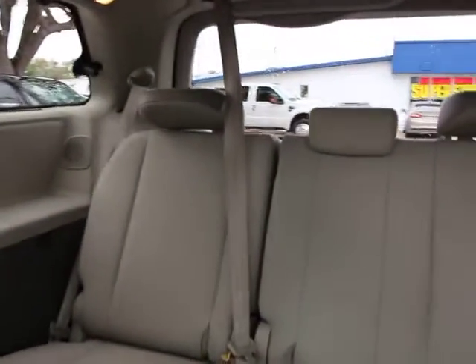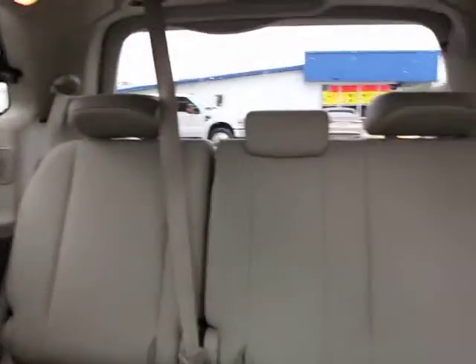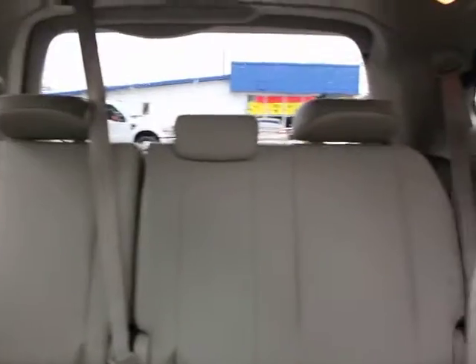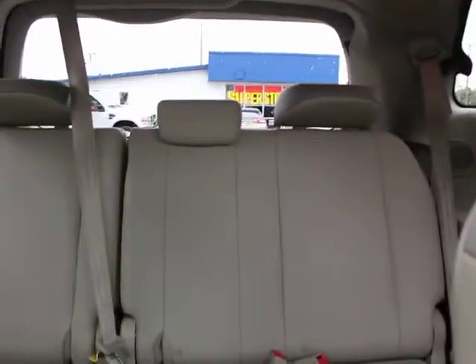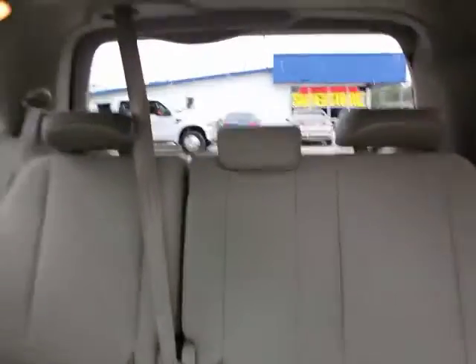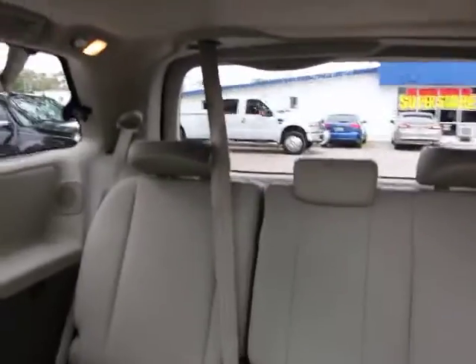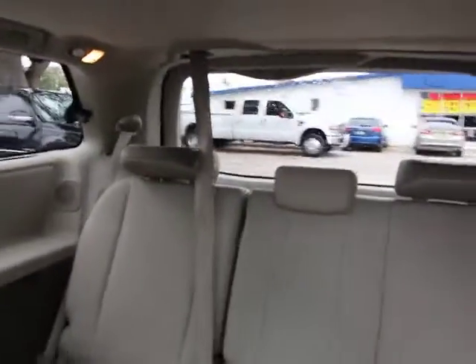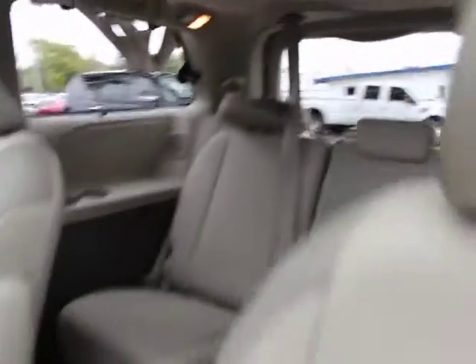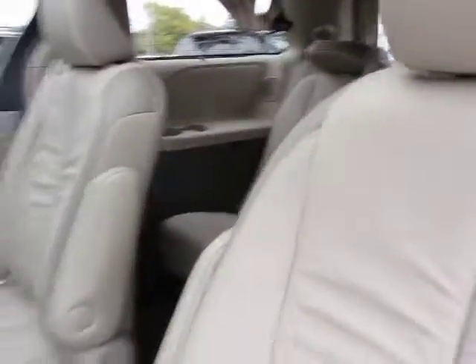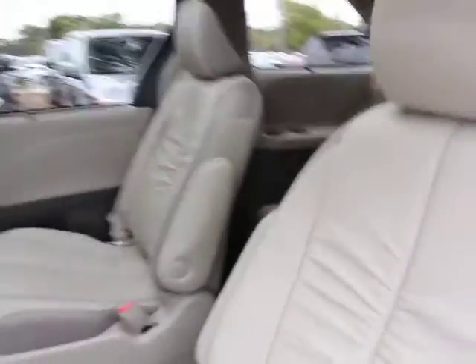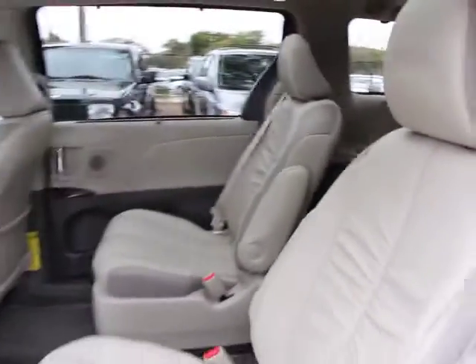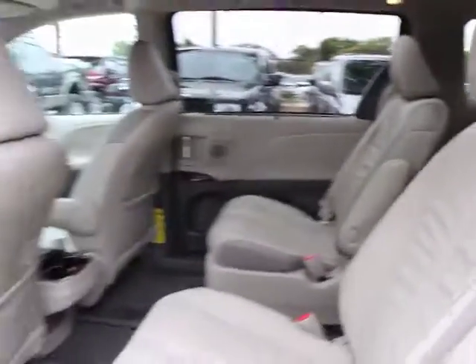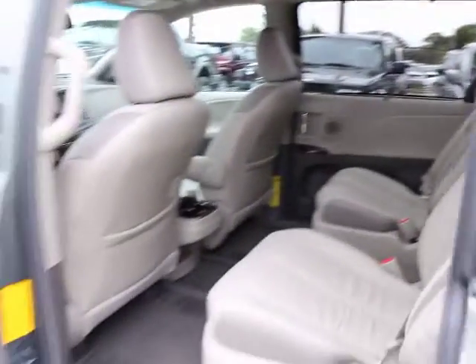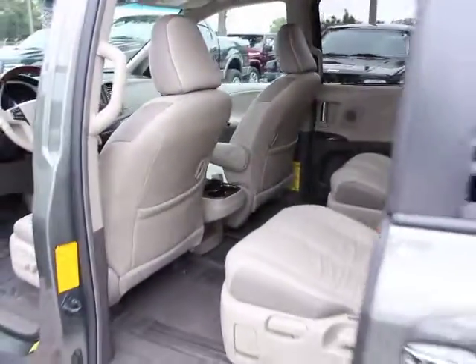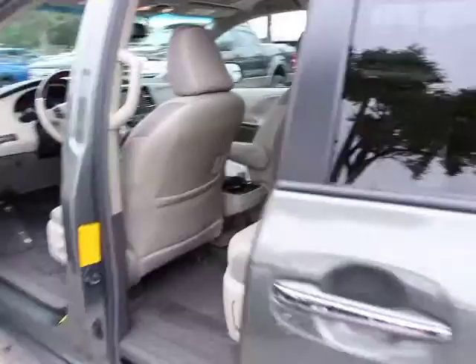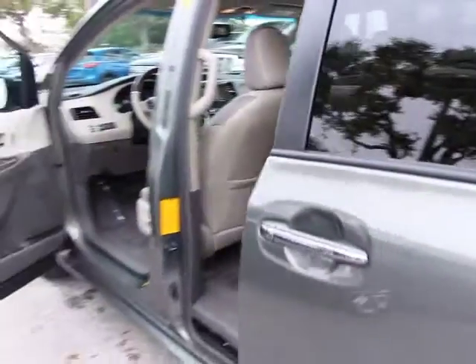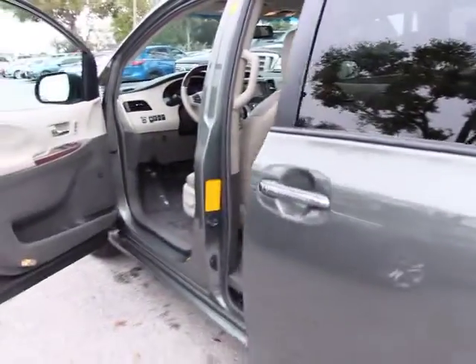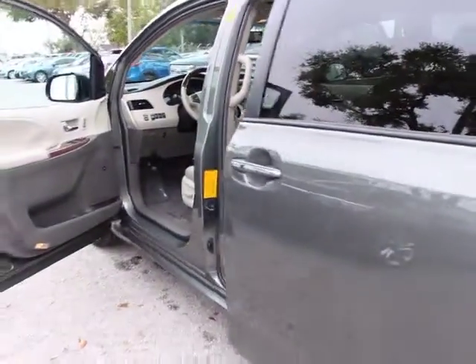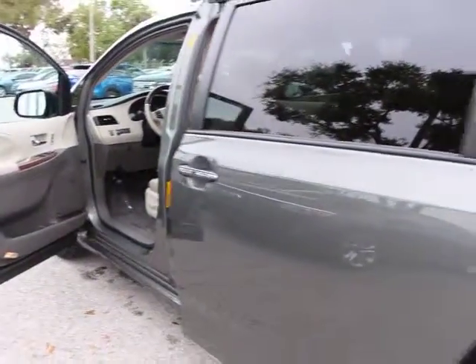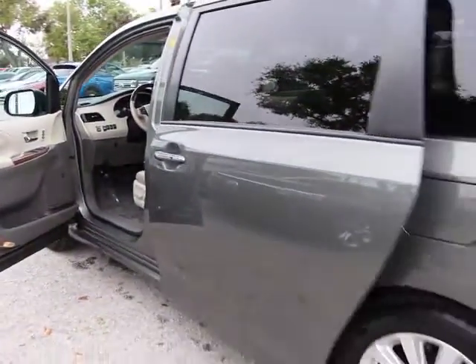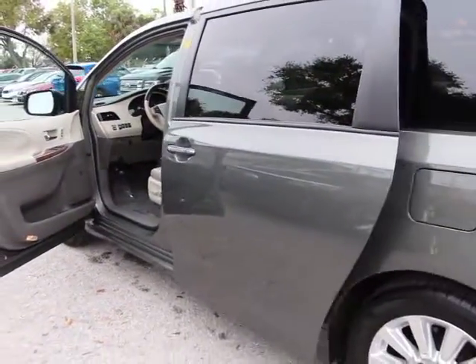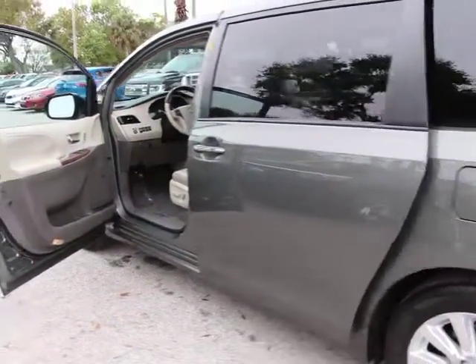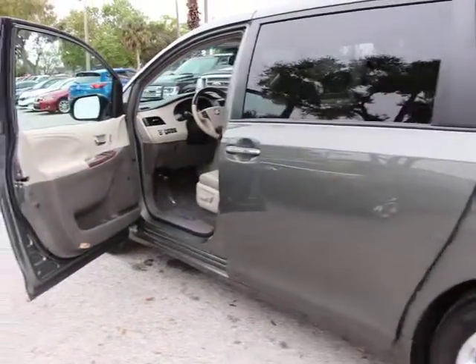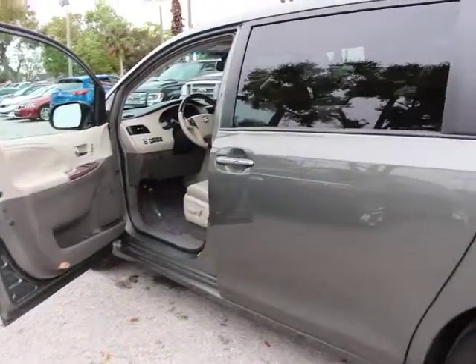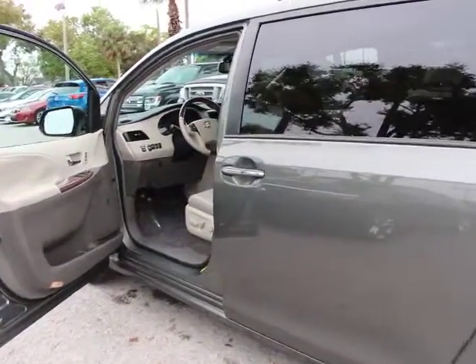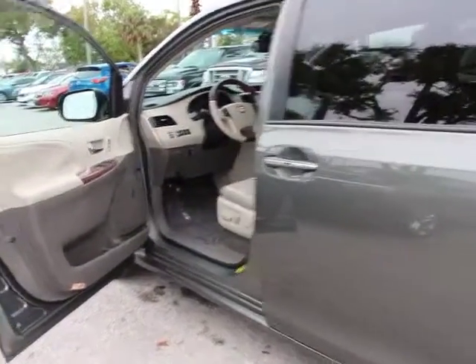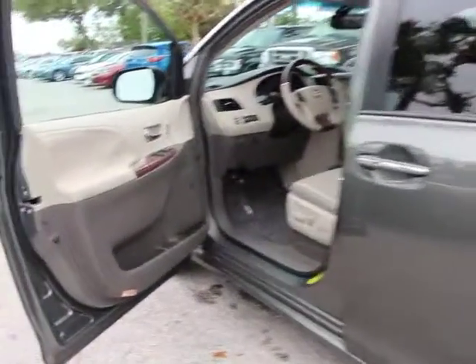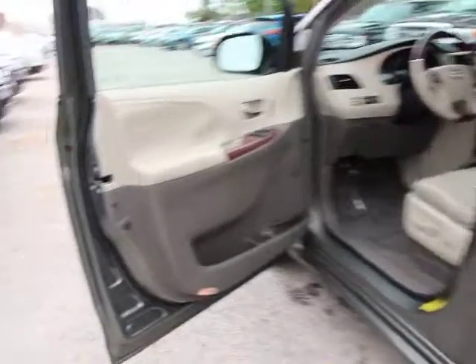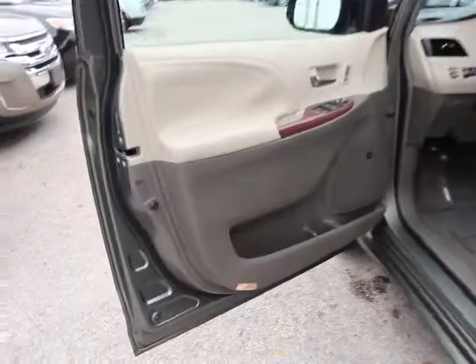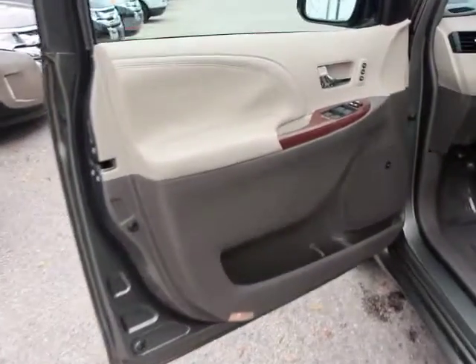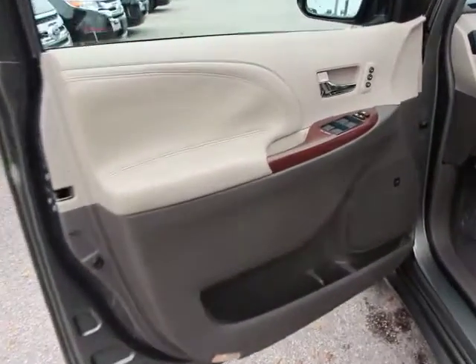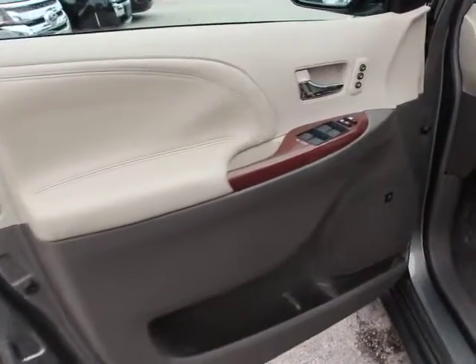Here are some of this vehicle's great options: power passenger seat, traction control, dual airbags, power steering, four-wheel disc brakes, power windows, fog lights, rear window defroster, and security system.